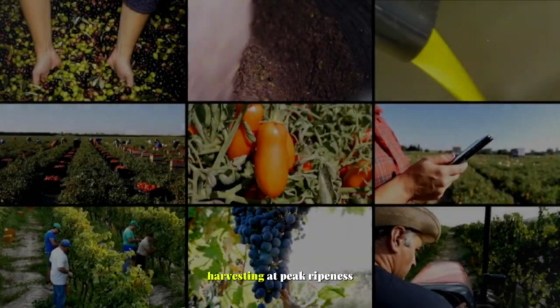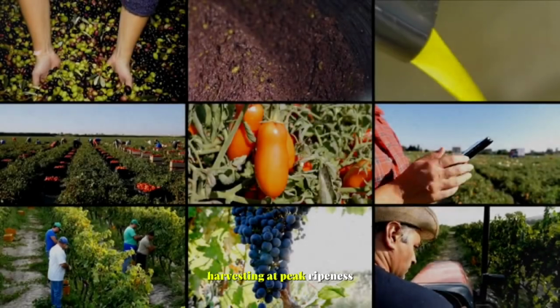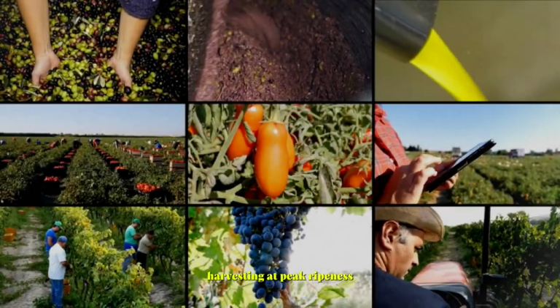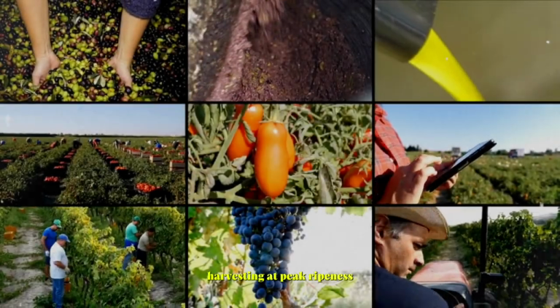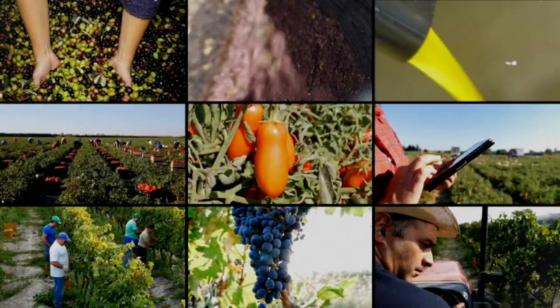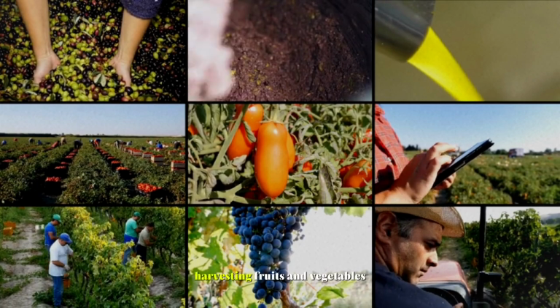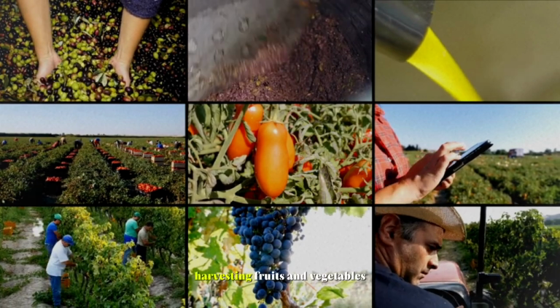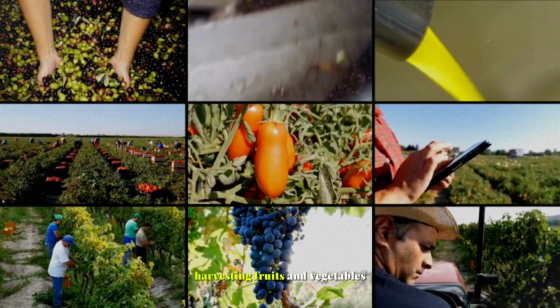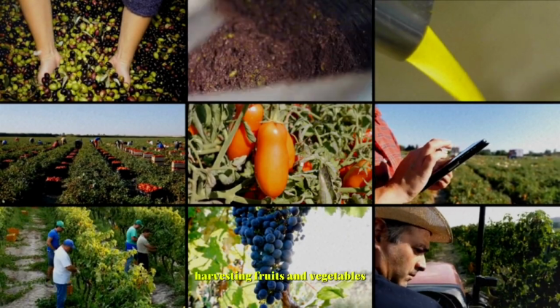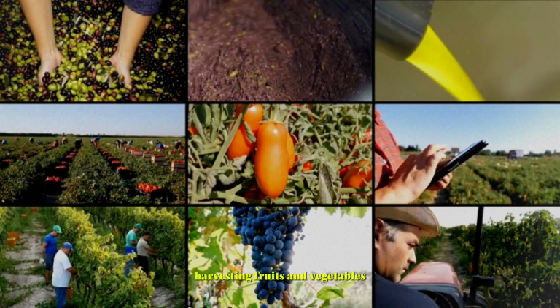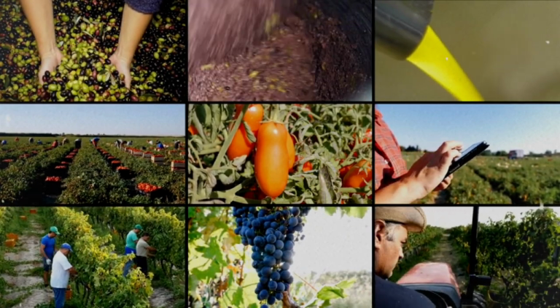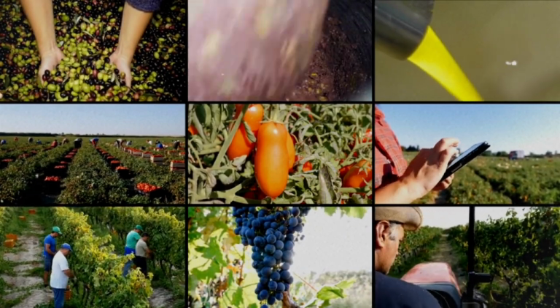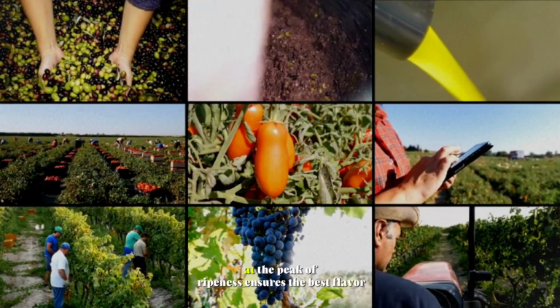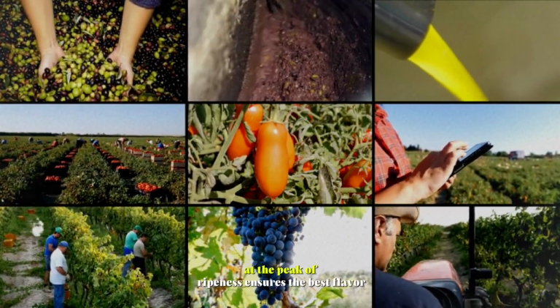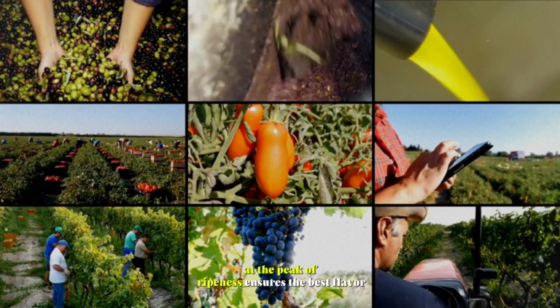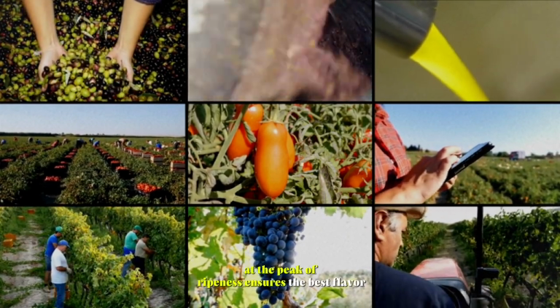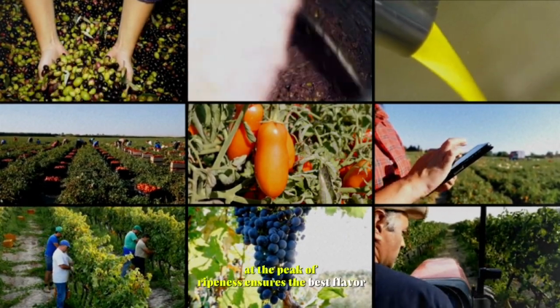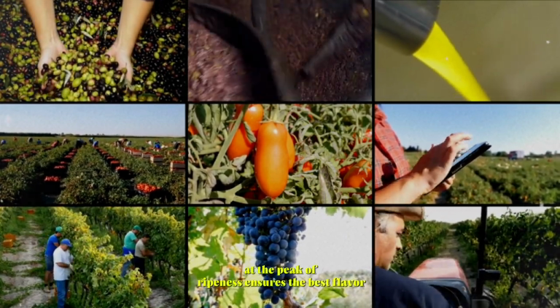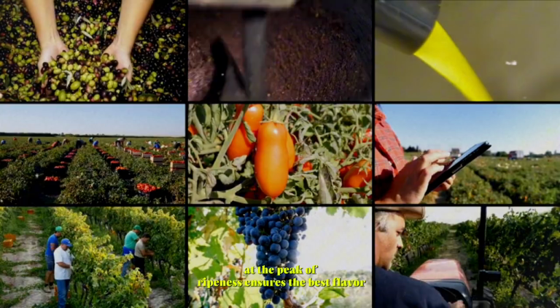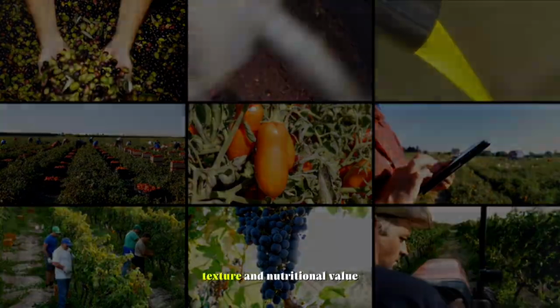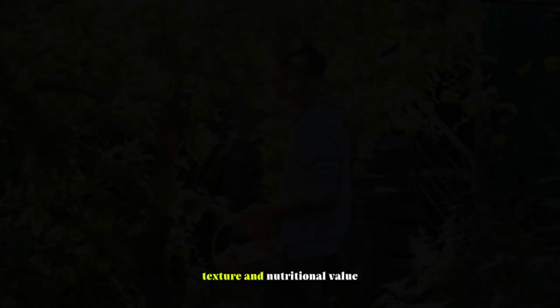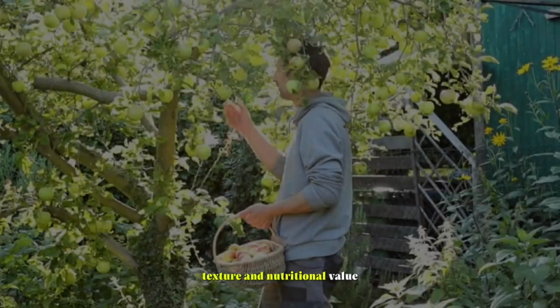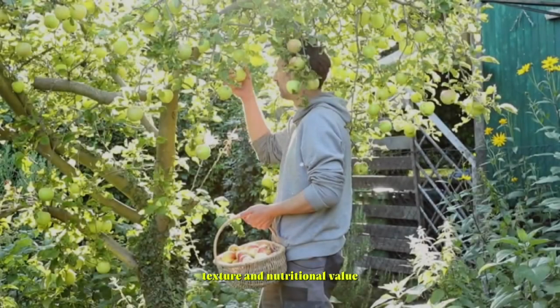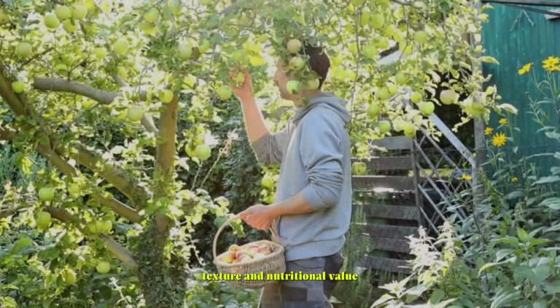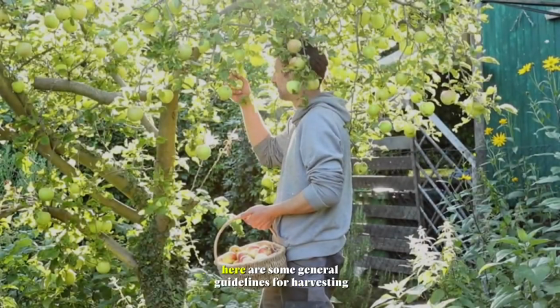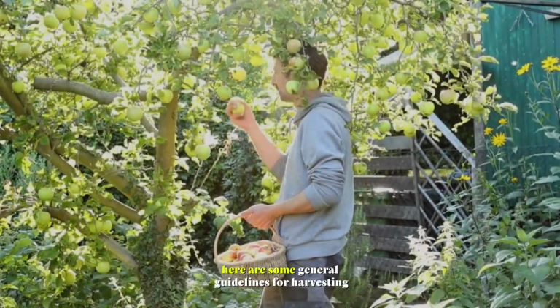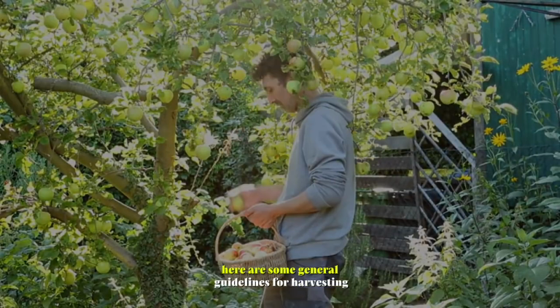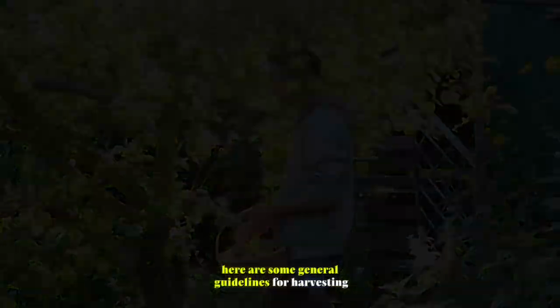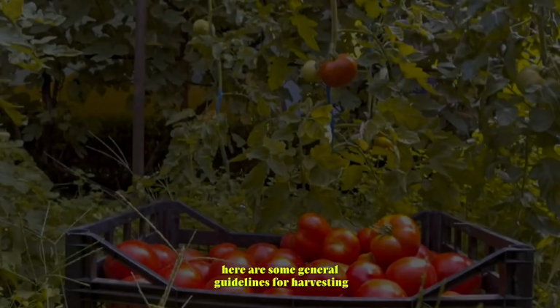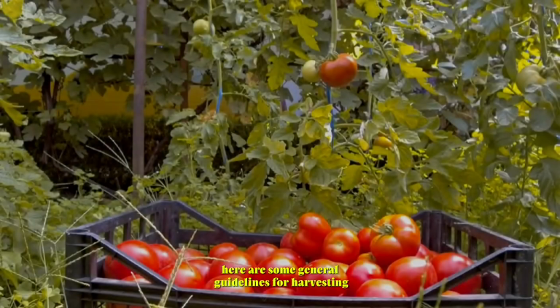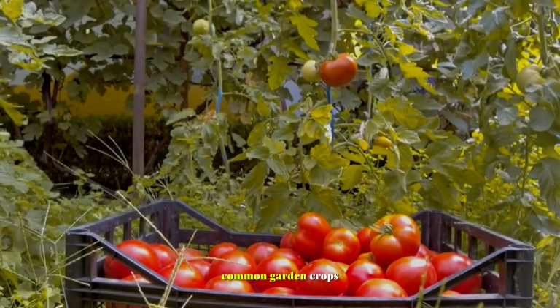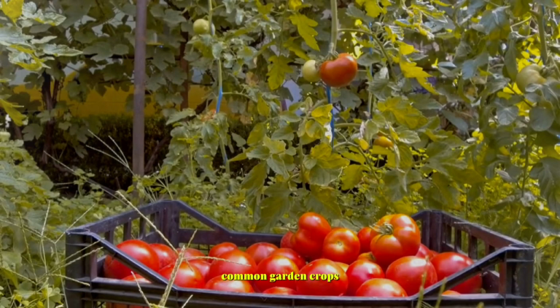Harvesting at peak ripeness. Harvesting fruits and vegetables at the peak of ripeness ensures the best flavor, texture, and nutritional value. Here are some general guidelines for harvesting common garden crops.